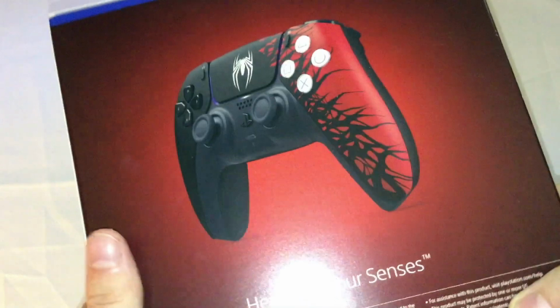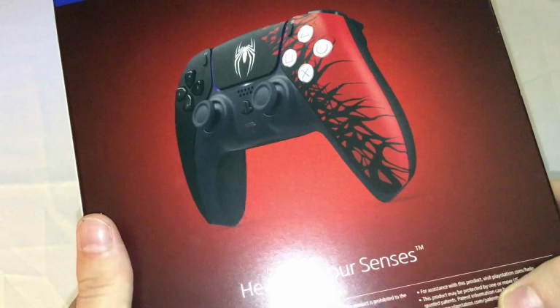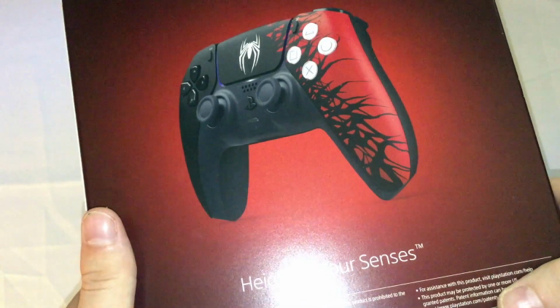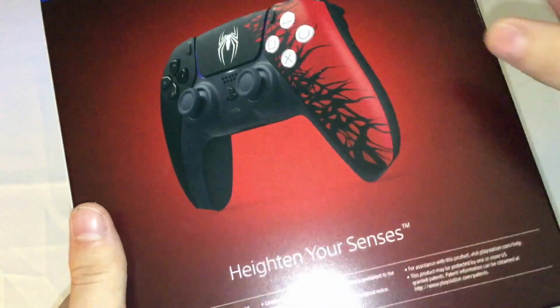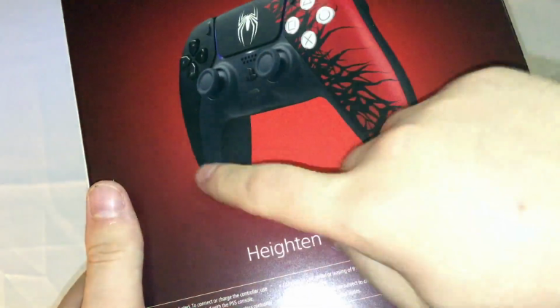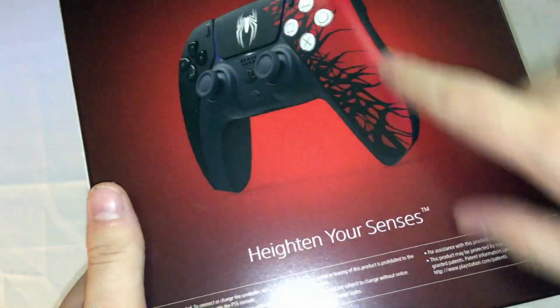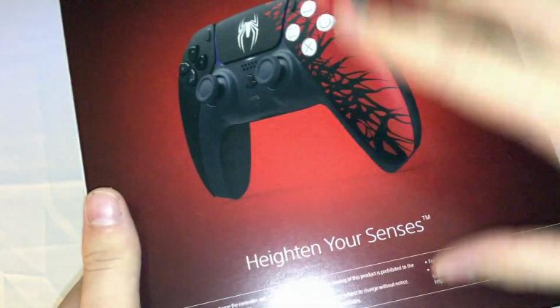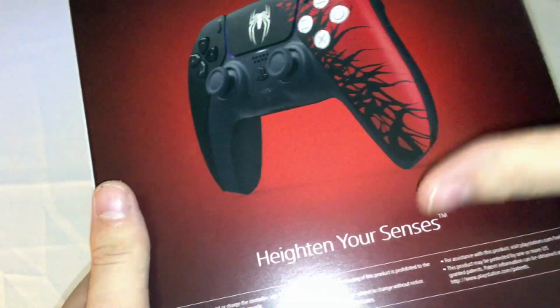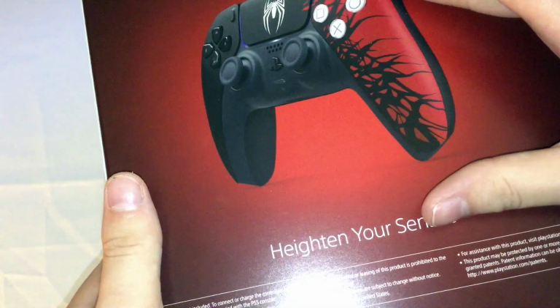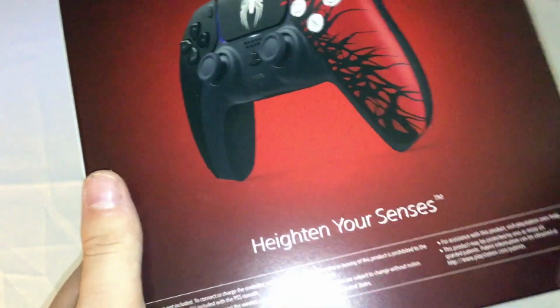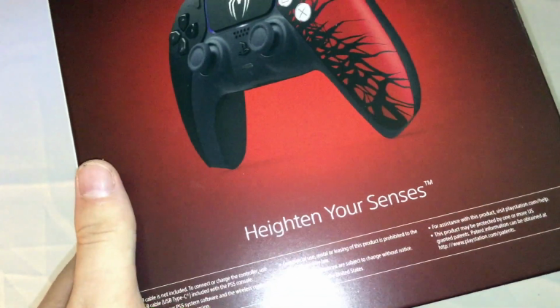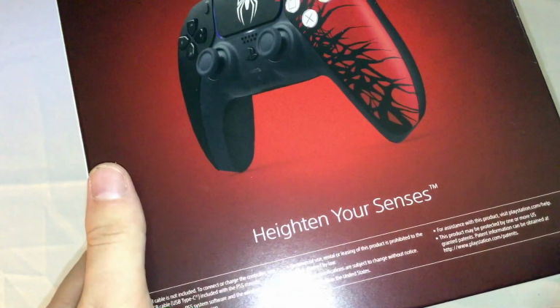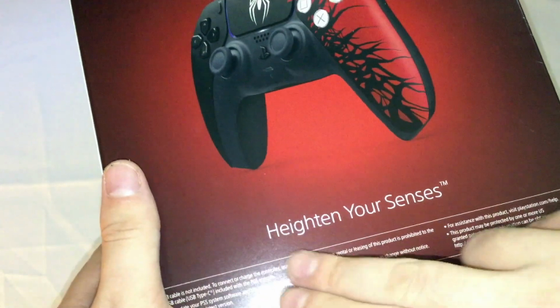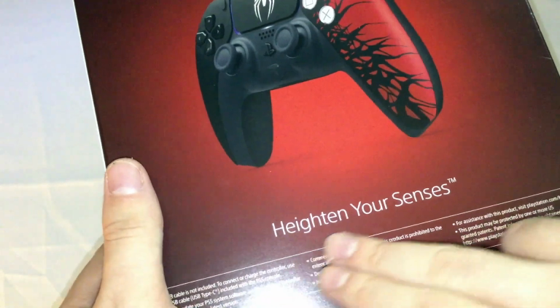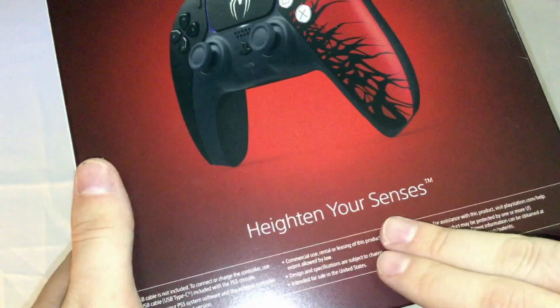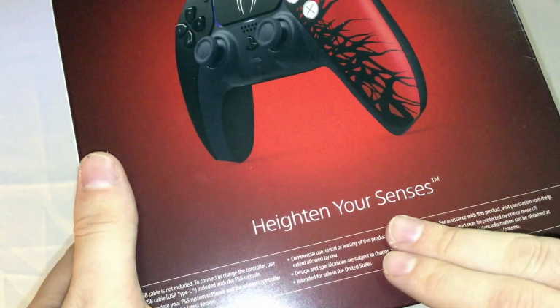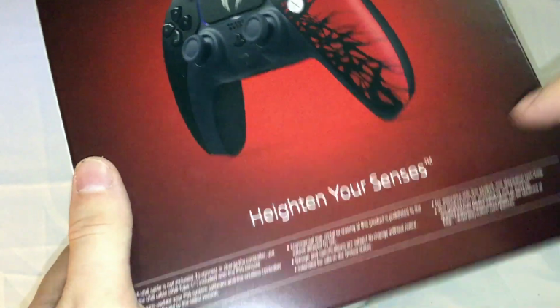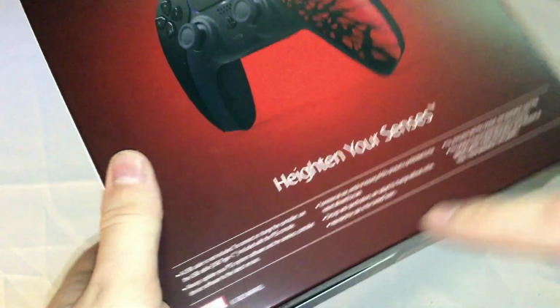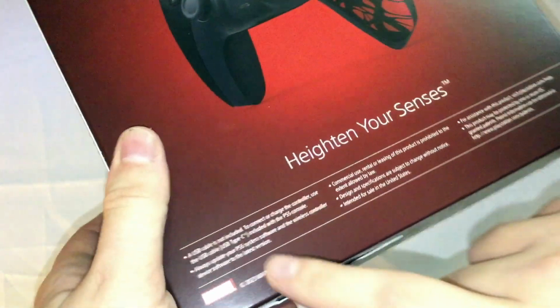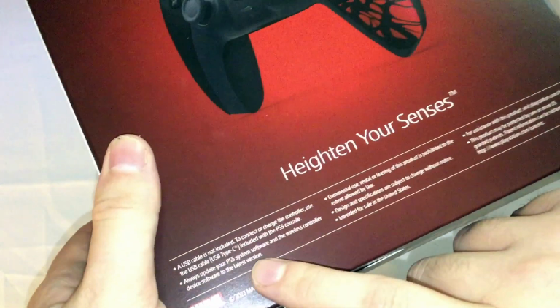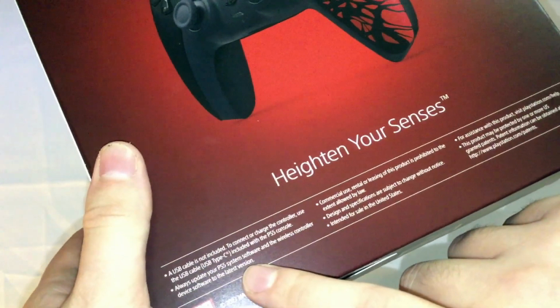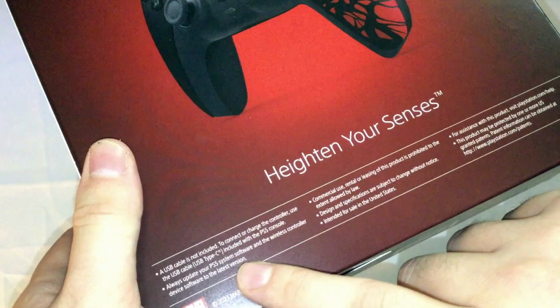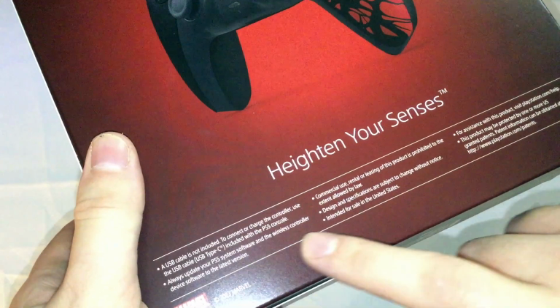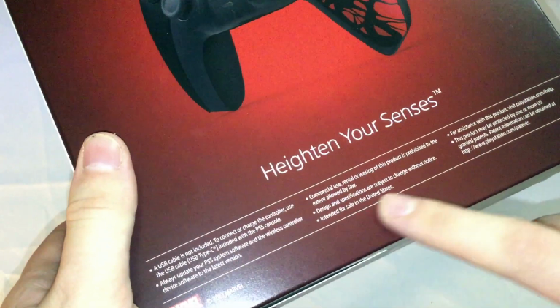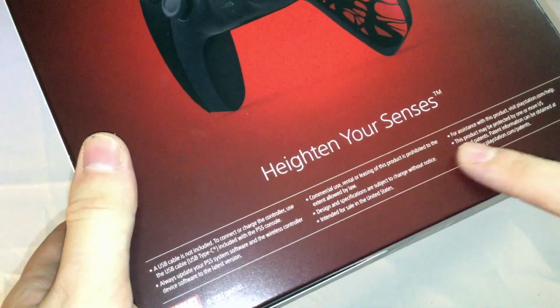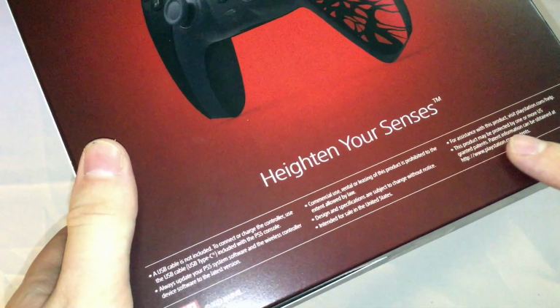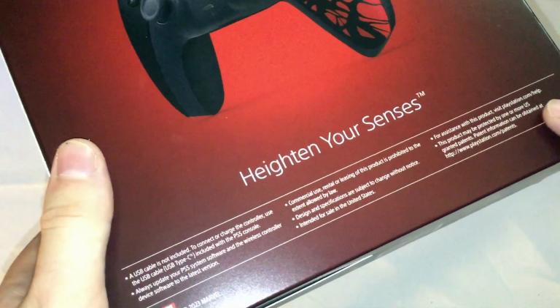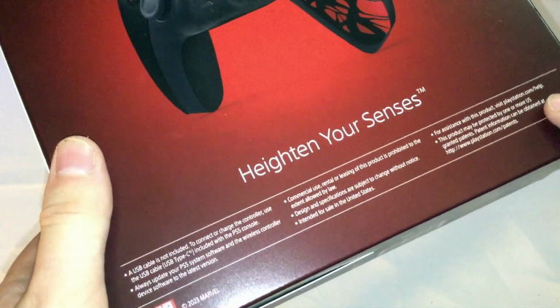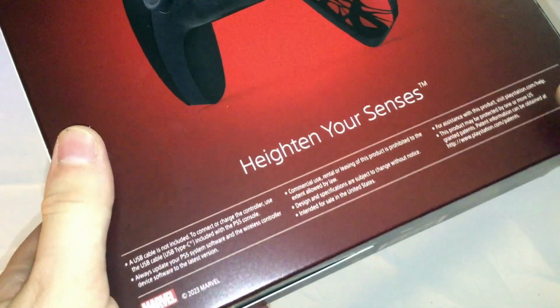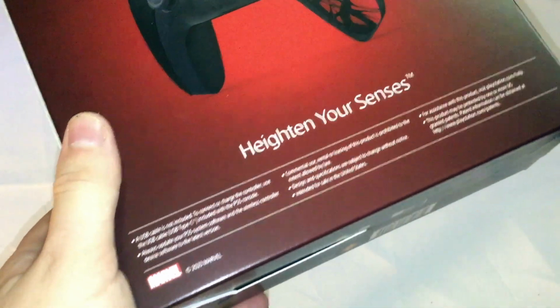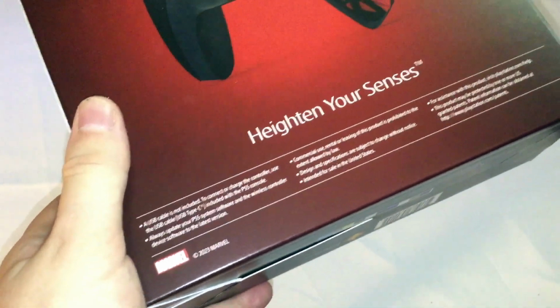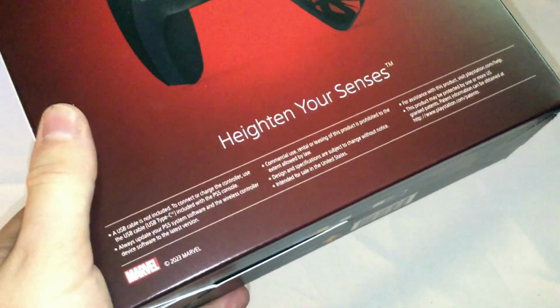And on the back you've got the PS5 controller shown right there. "Heighten your senses." And what comes with this and other stuff is listed right there.